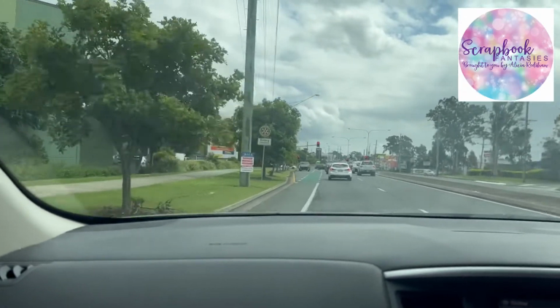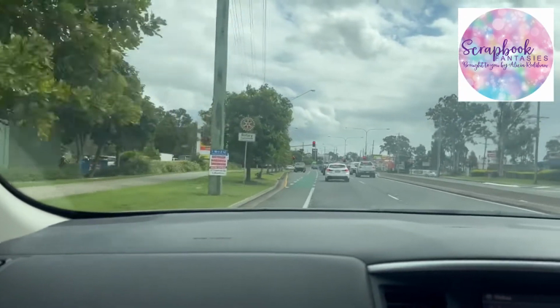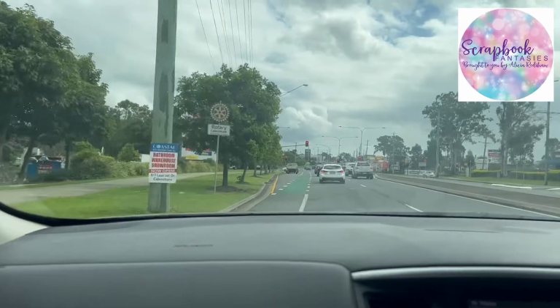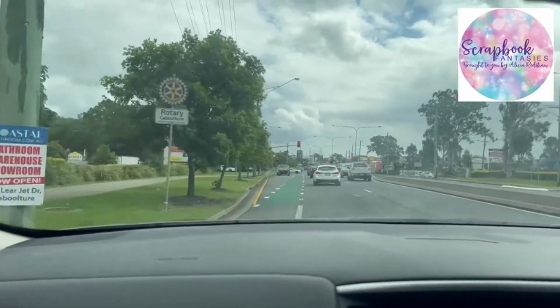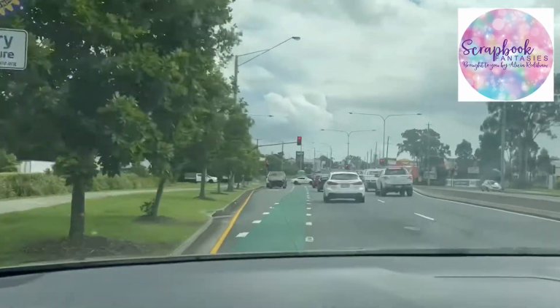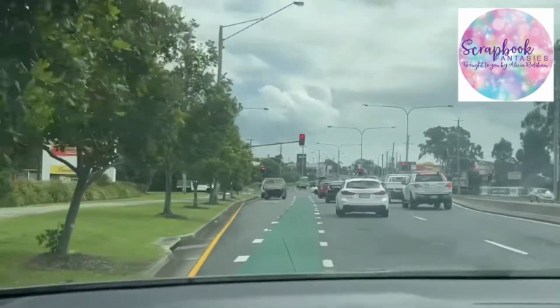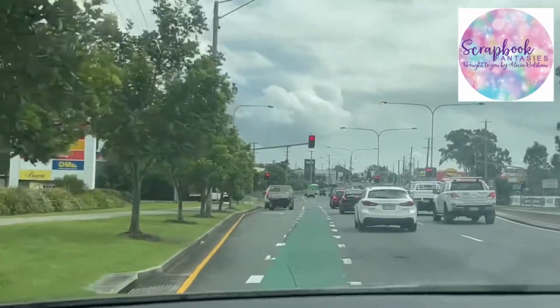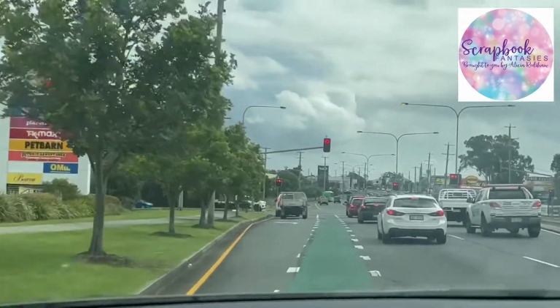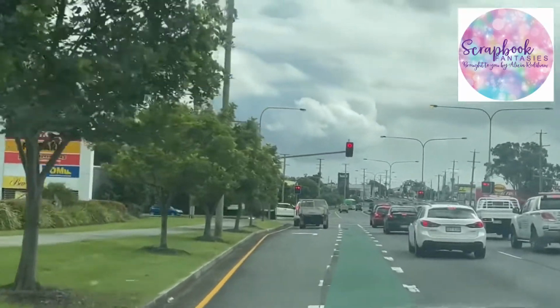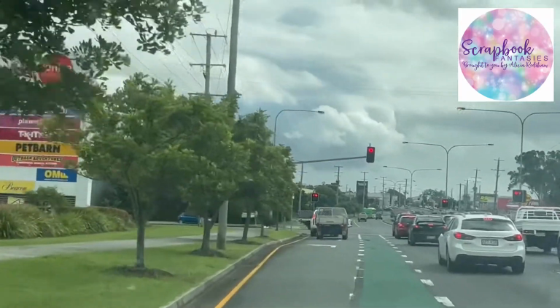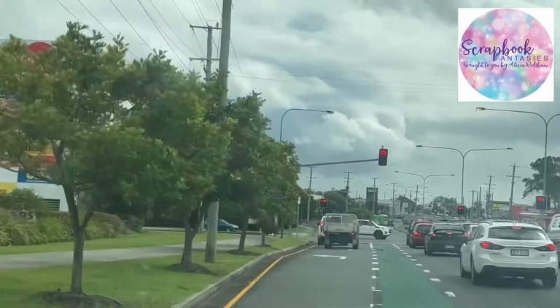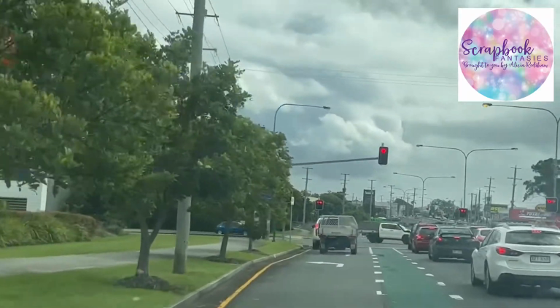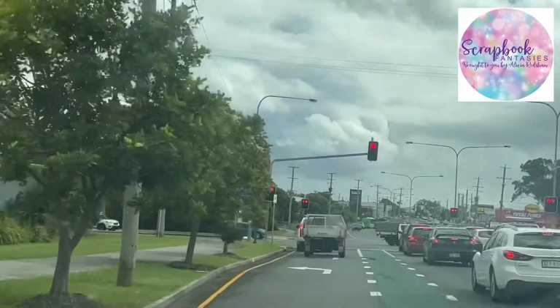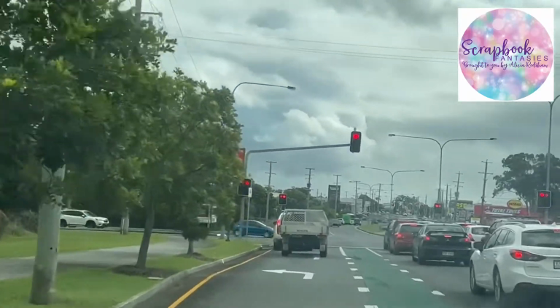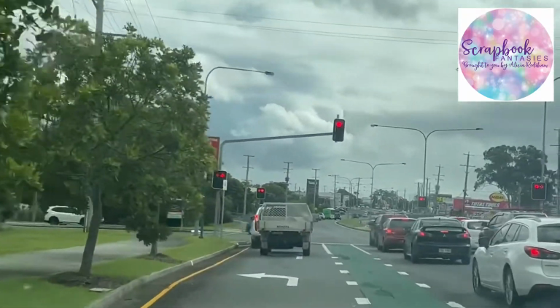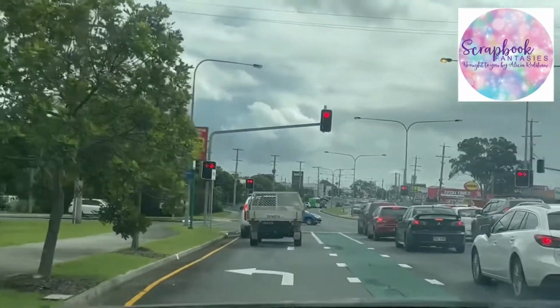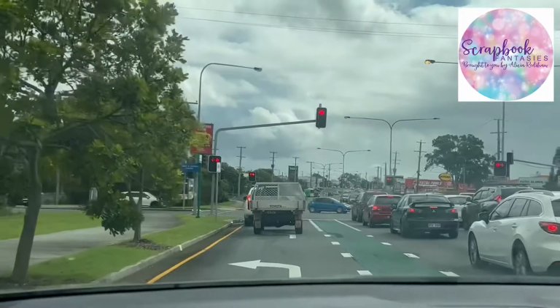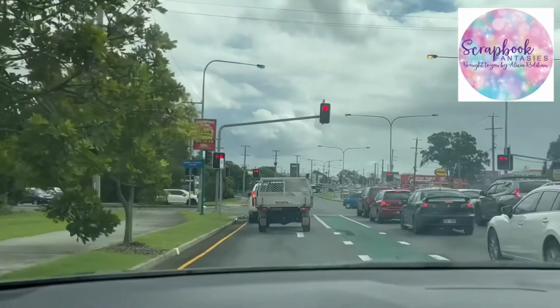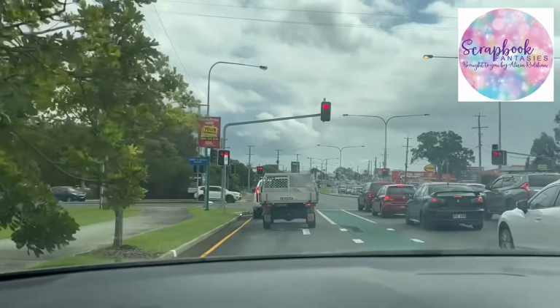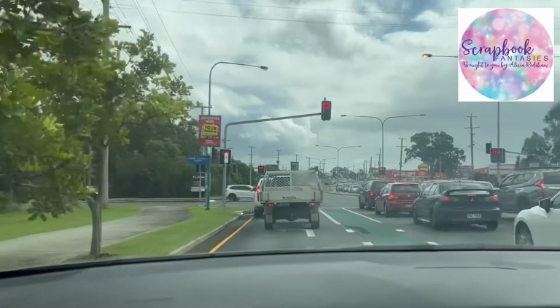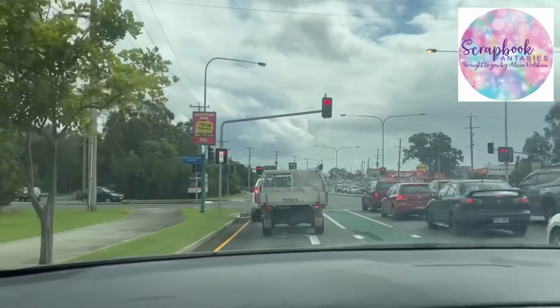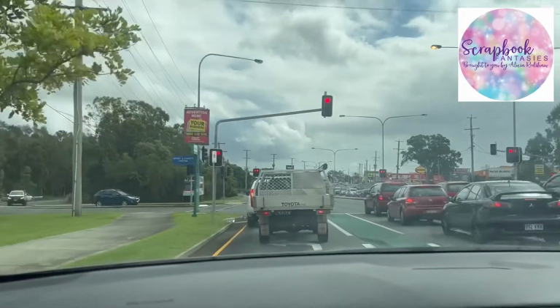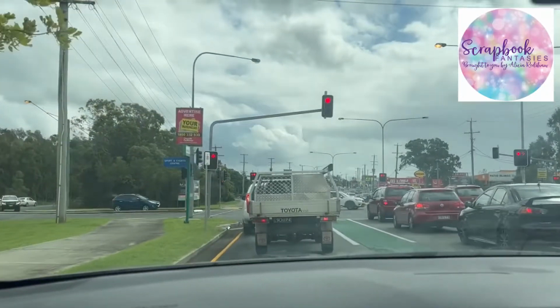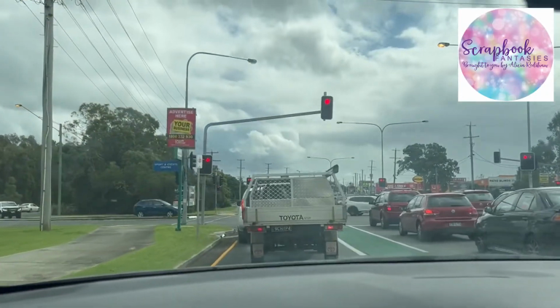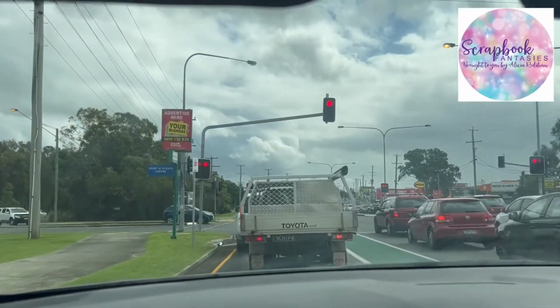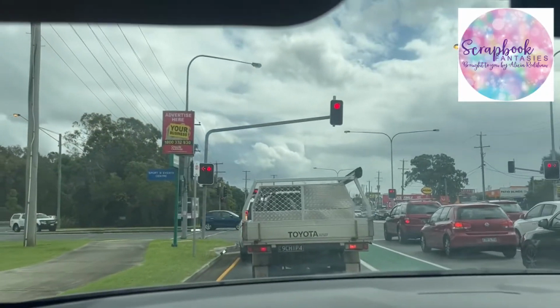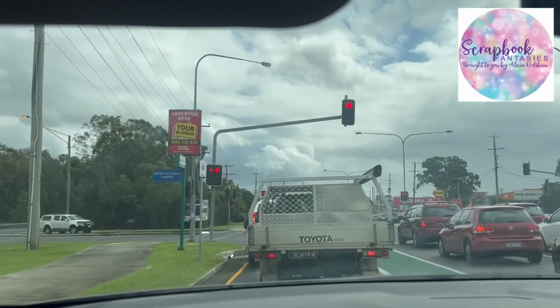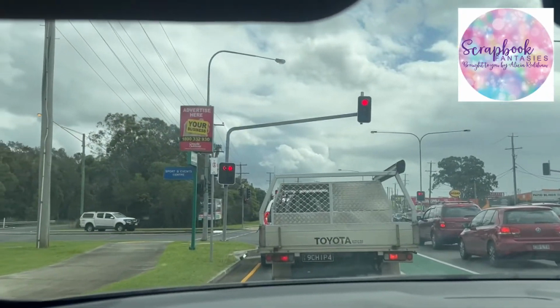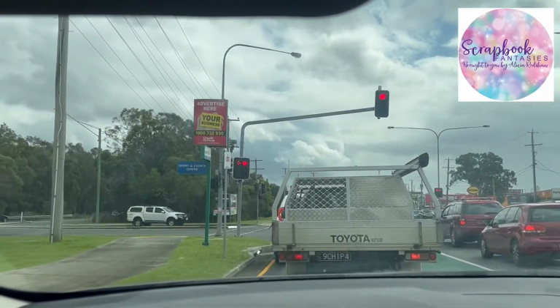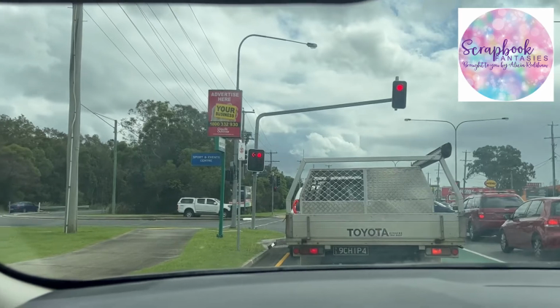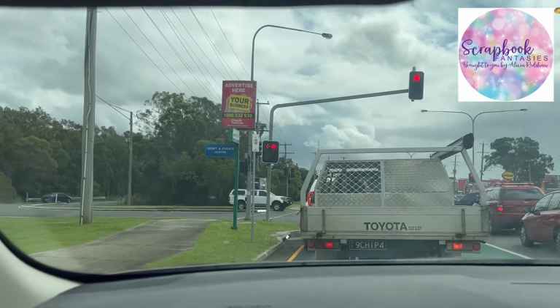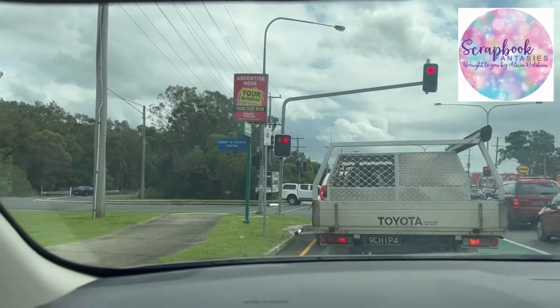We're going to turn left at these lights. You can see on the little sign here it says Sport and Events Centre.